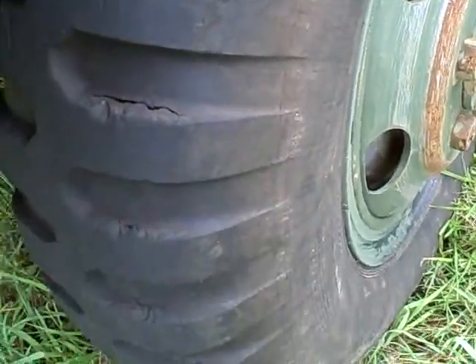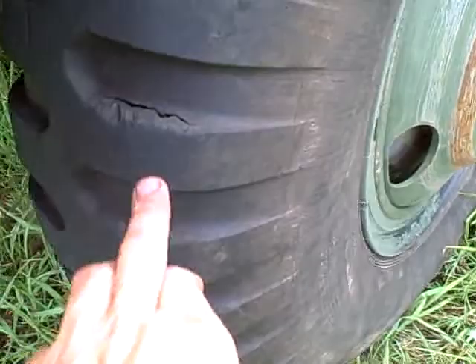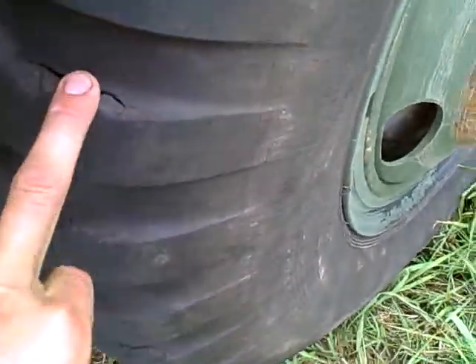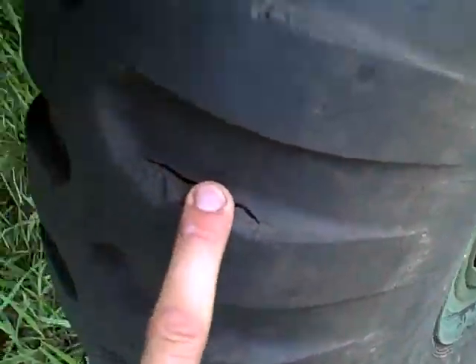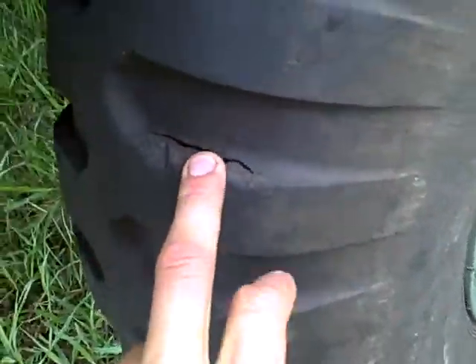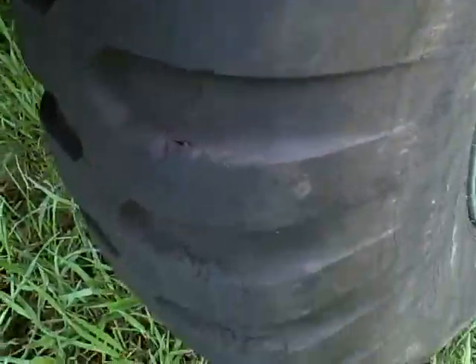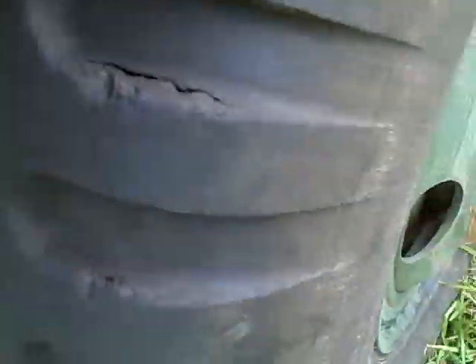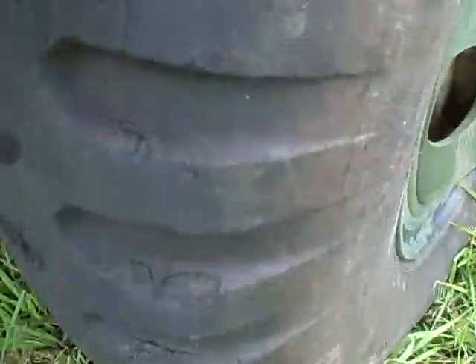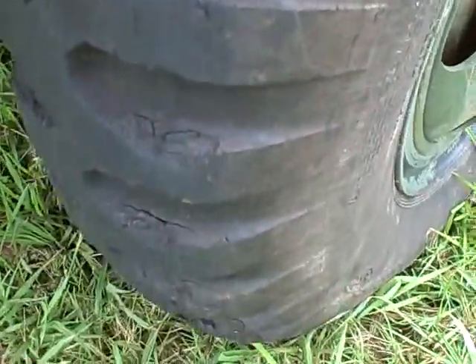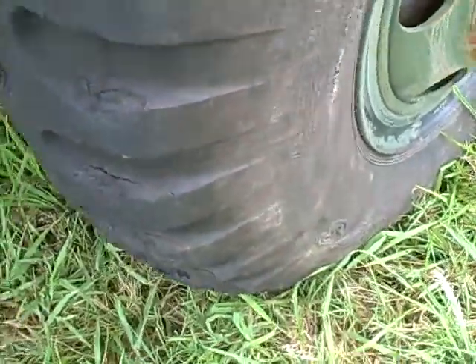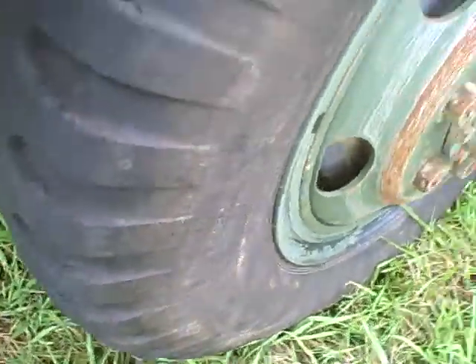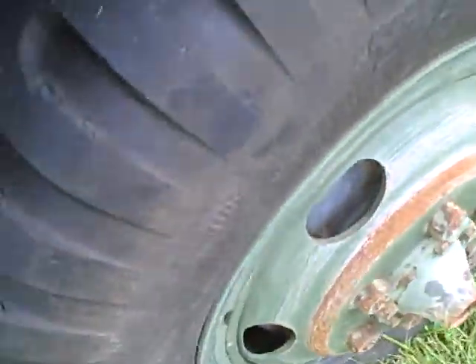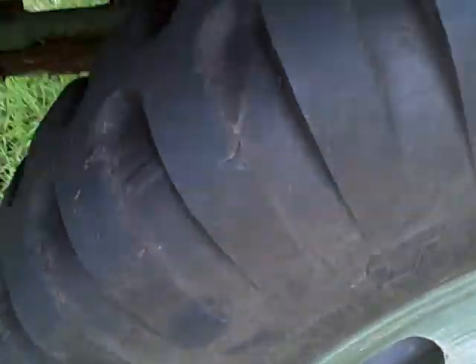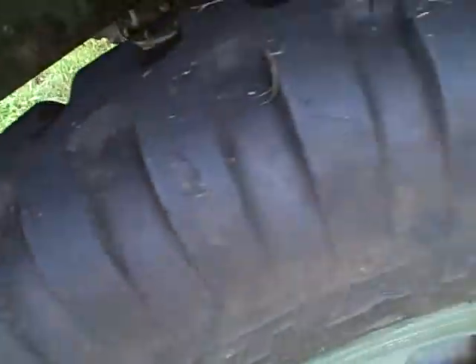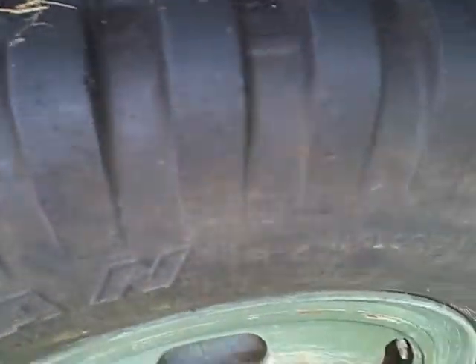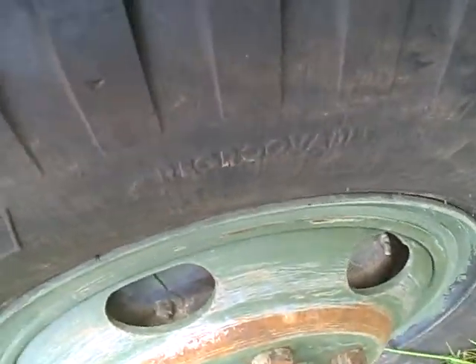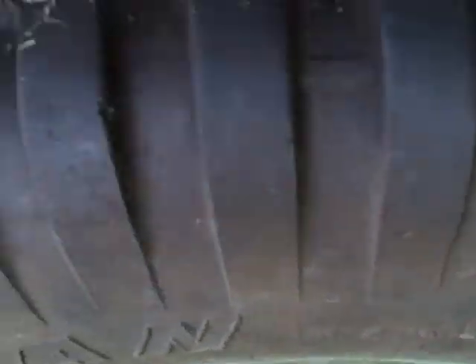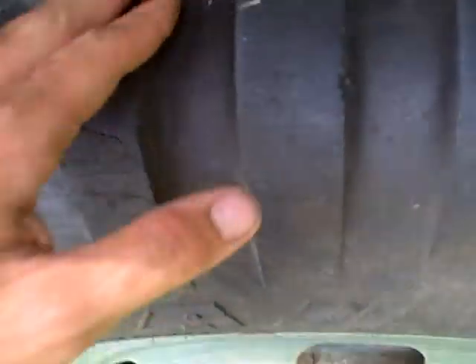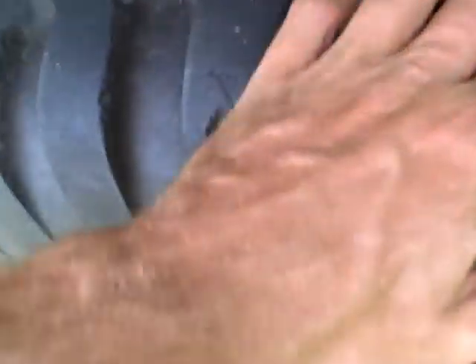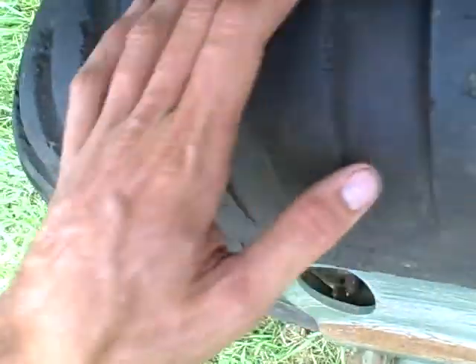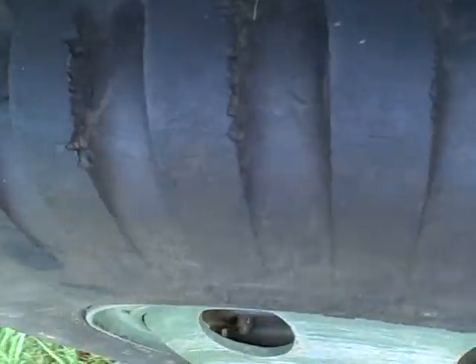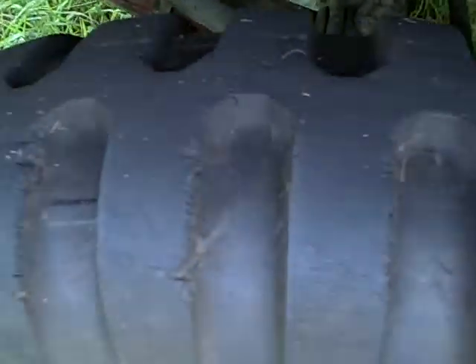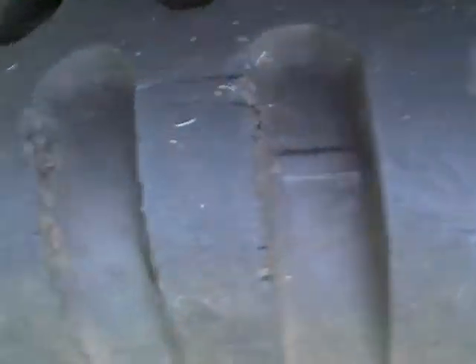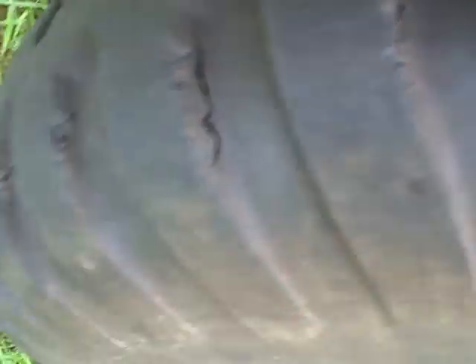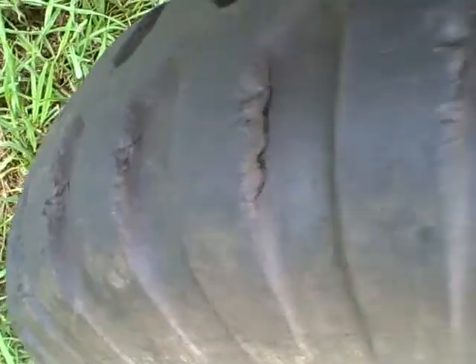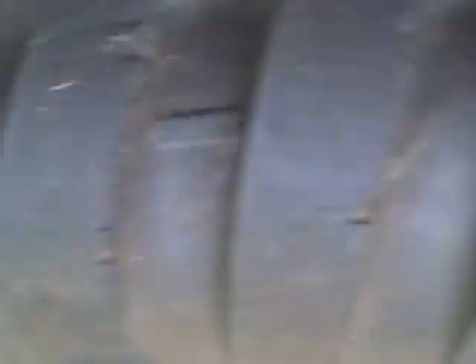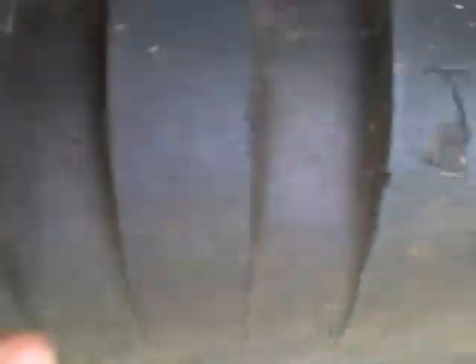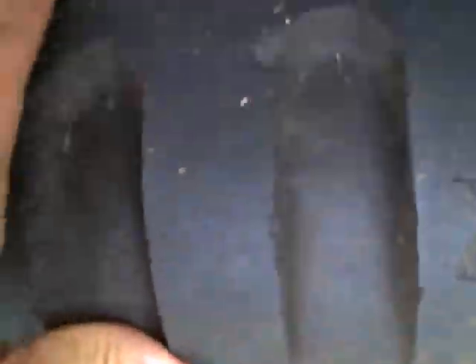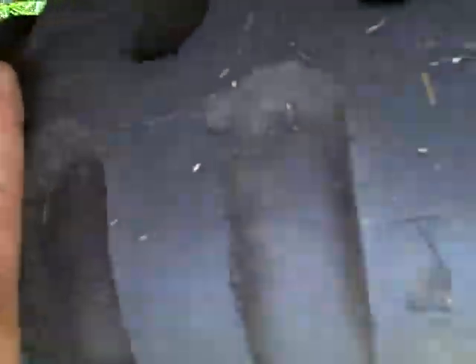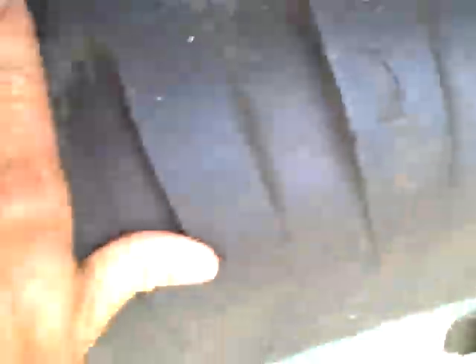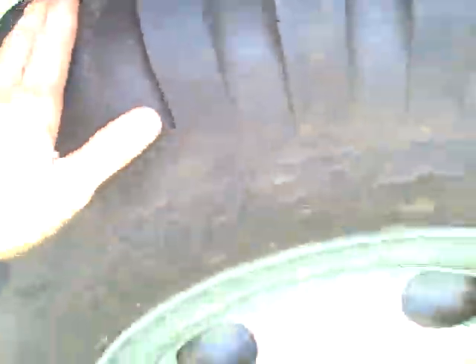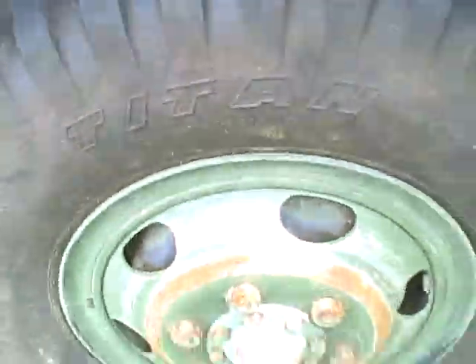Looks like it's got a little cut there — well, not cut — but they got the truck stuck and had to get it out, so we used the front tires, so they were wore a little bit, but they've still got a lot of tread left in them. Still good tires, brand new tires.